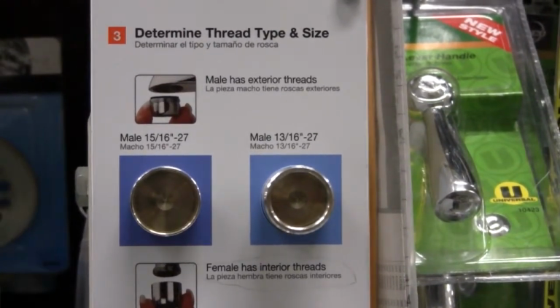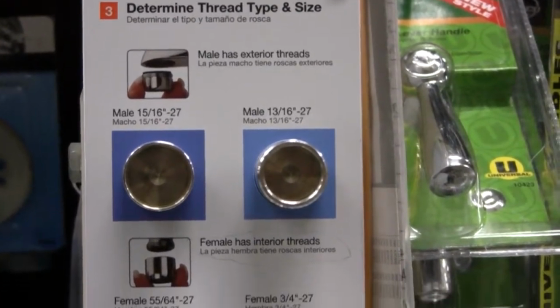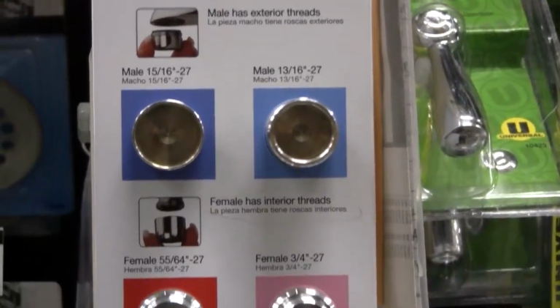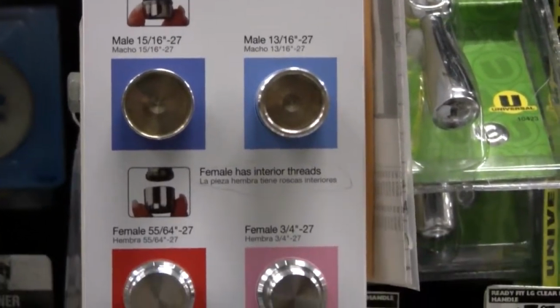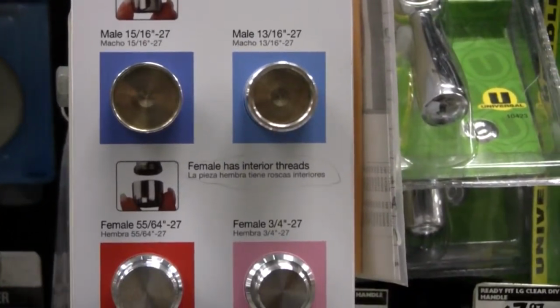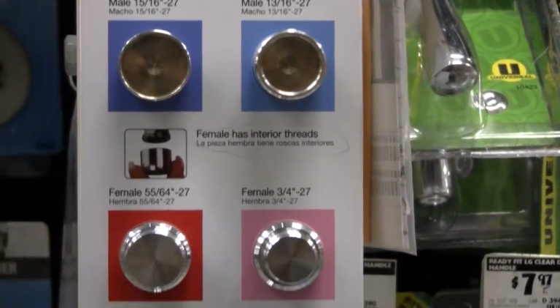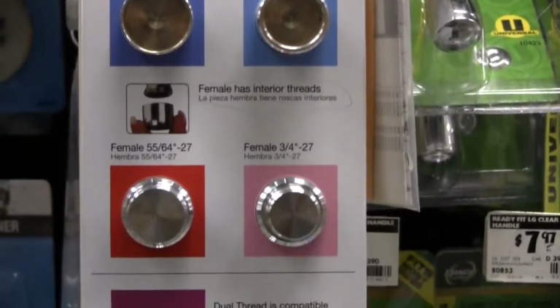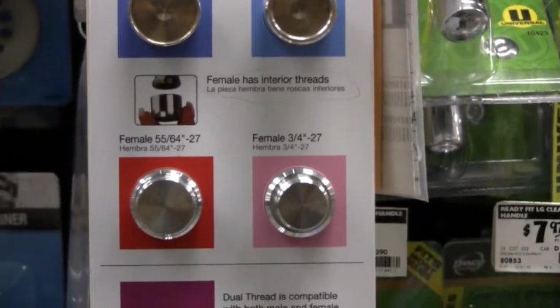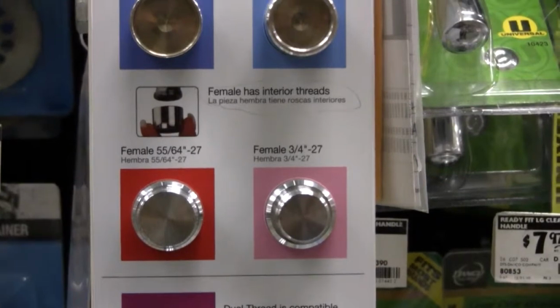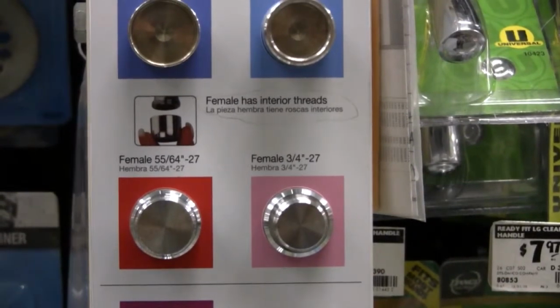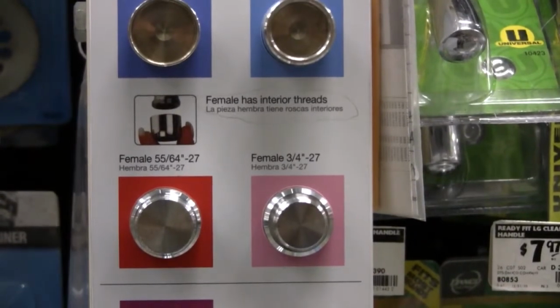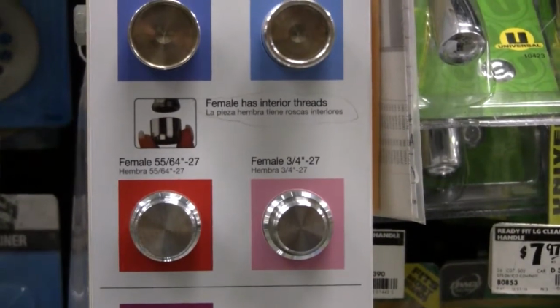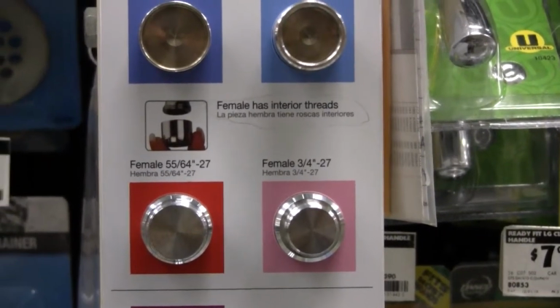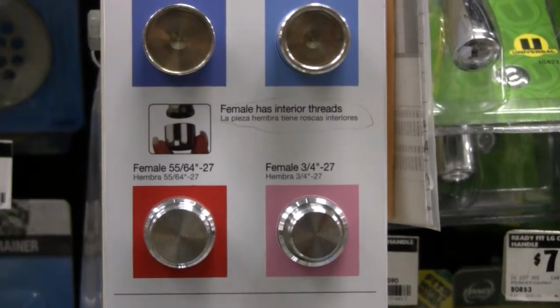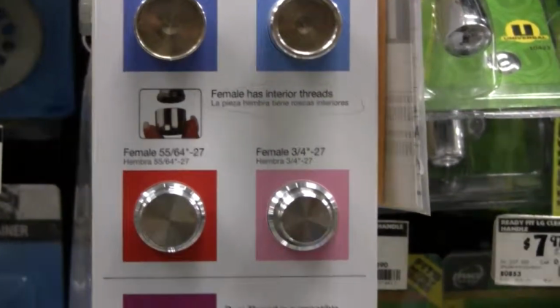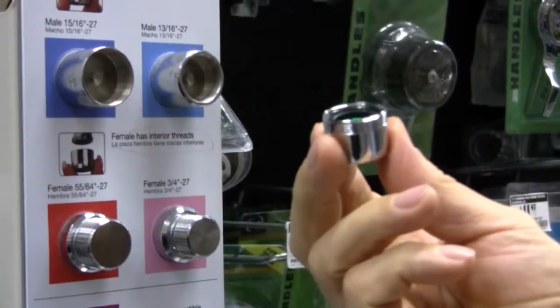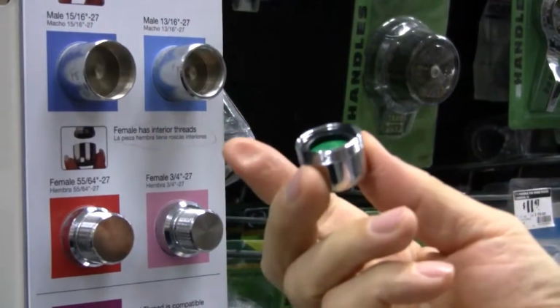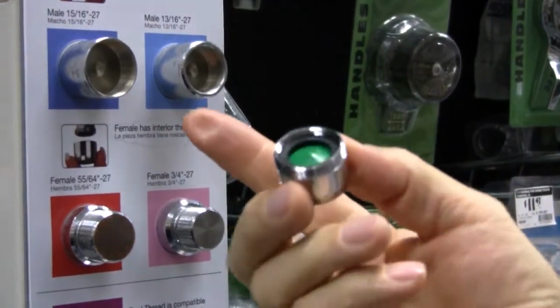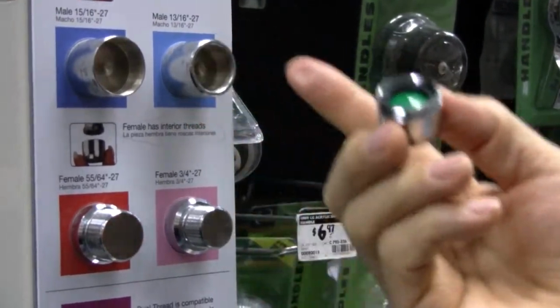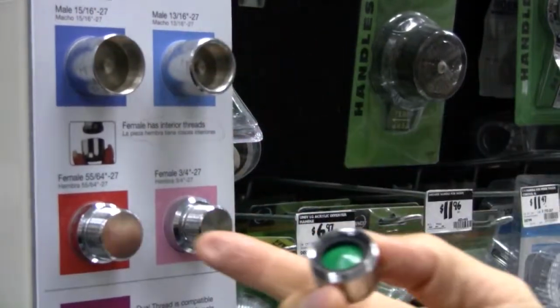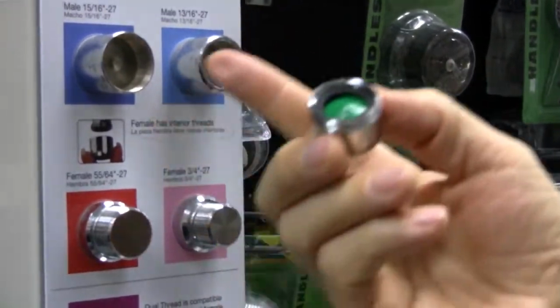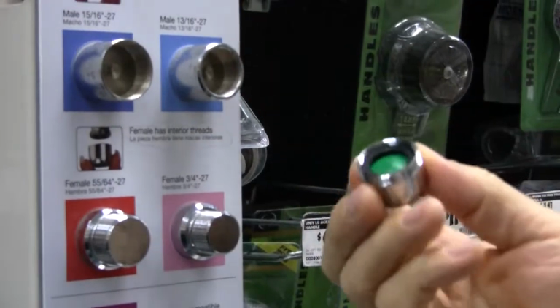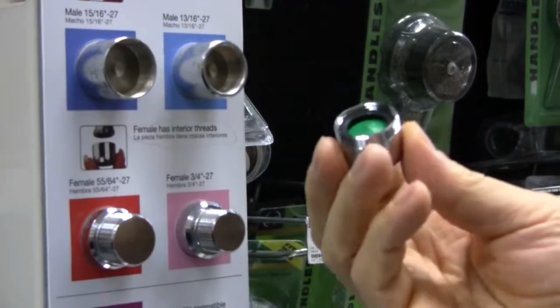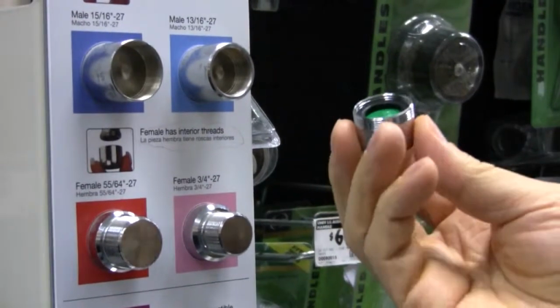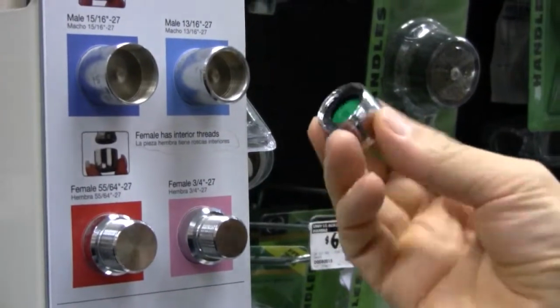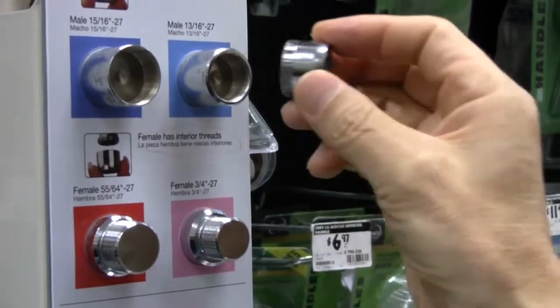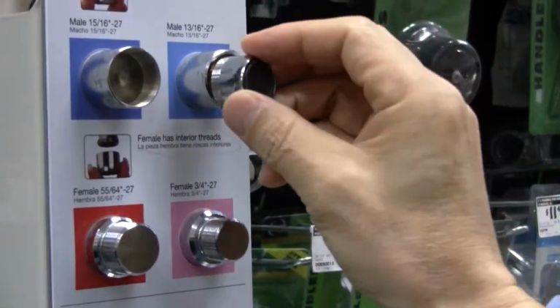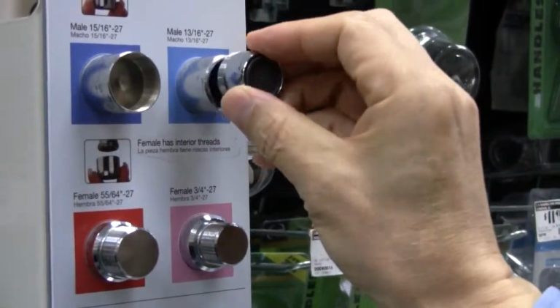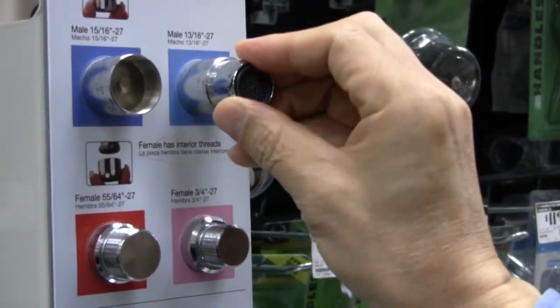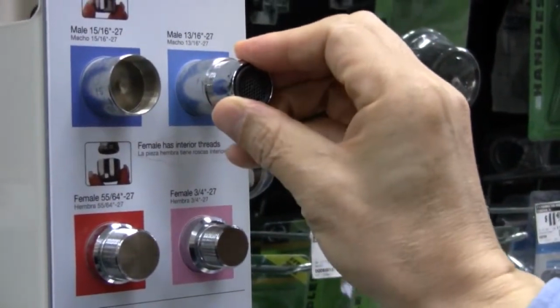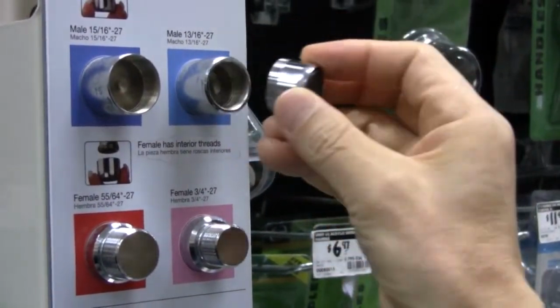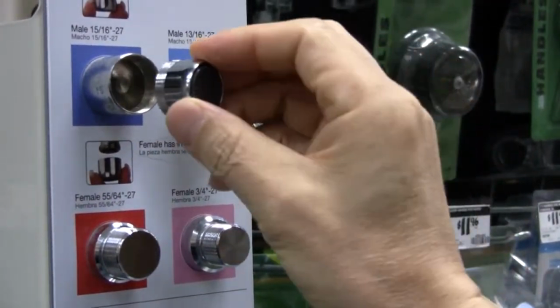Here are the four sample parts to help you determine the thread type — male or female — and the size of your faucet aerator. Now let's try to match one of these parts to the aerator that you took from your home sink.